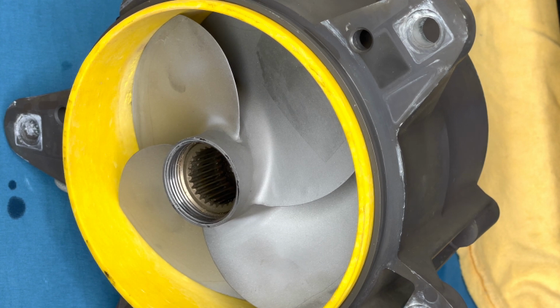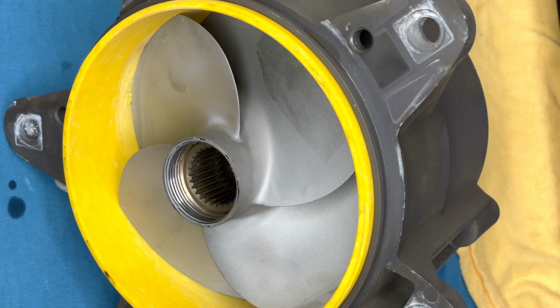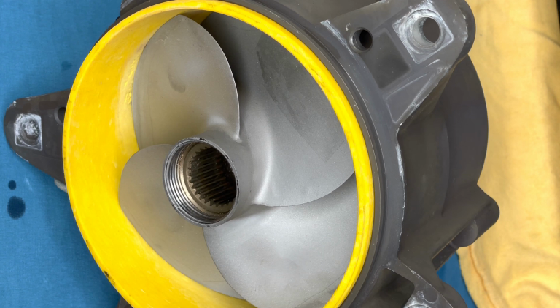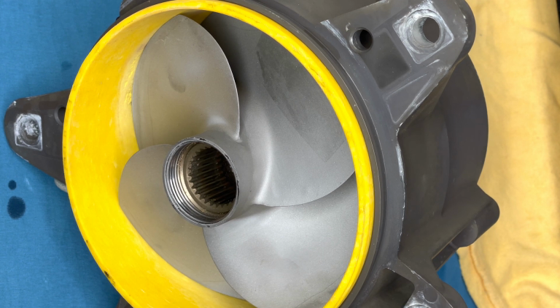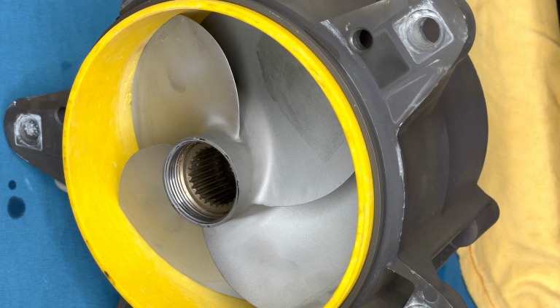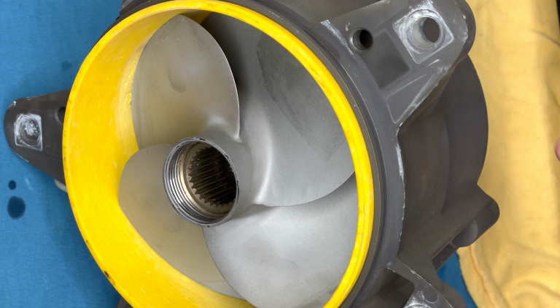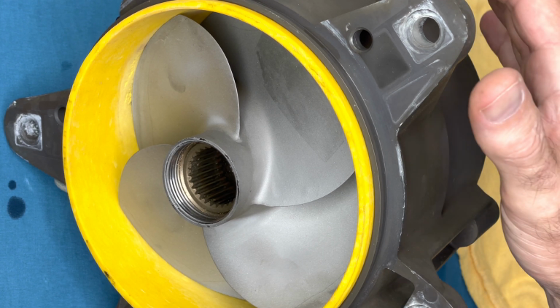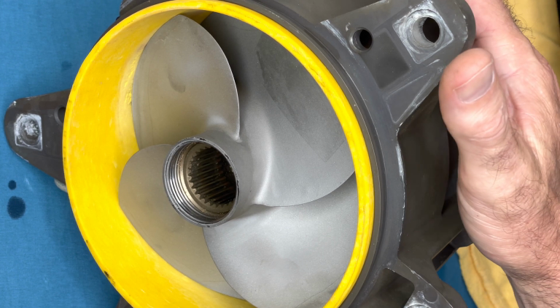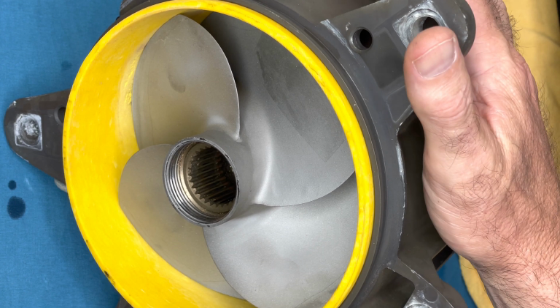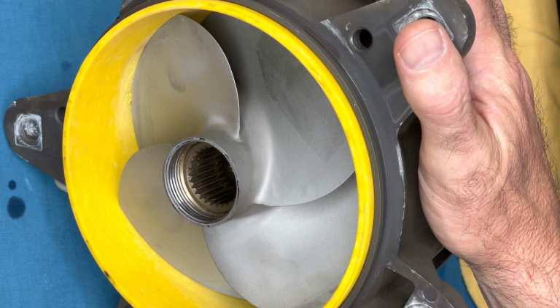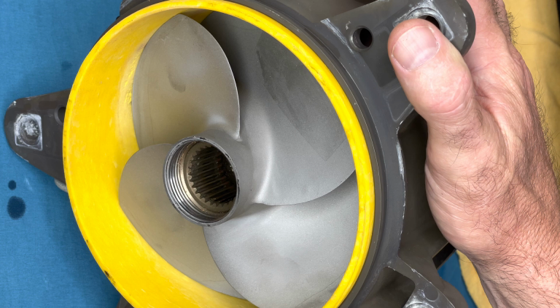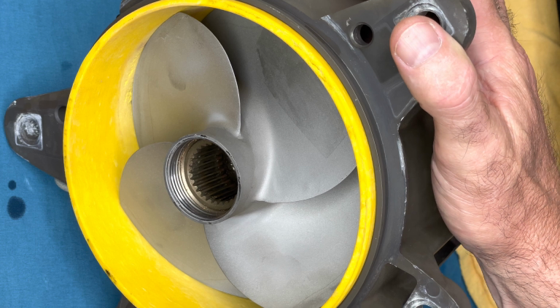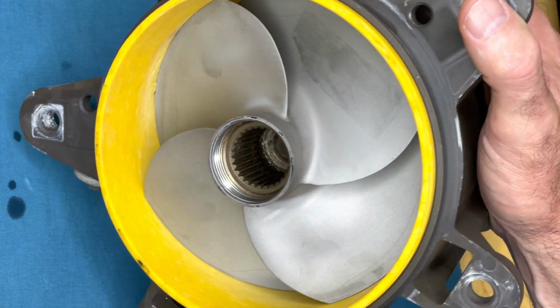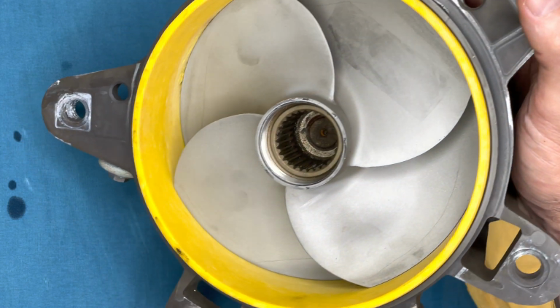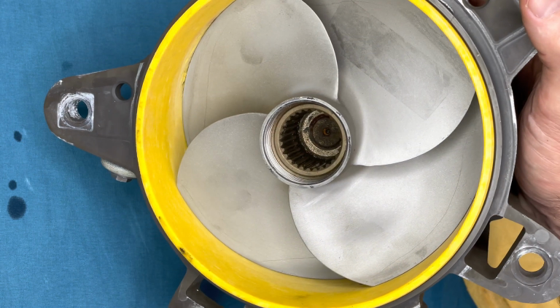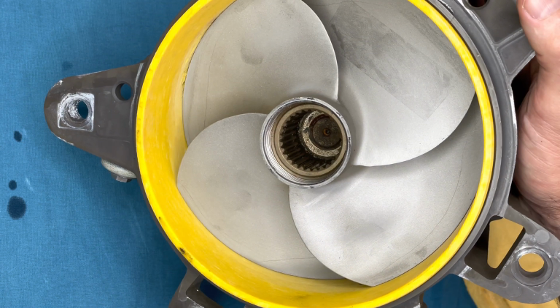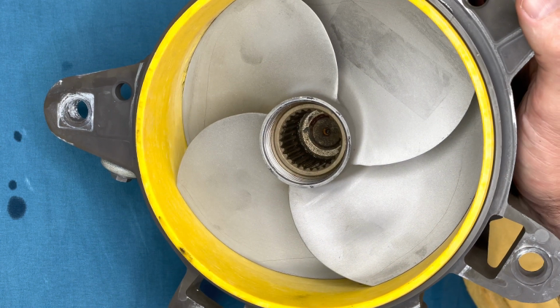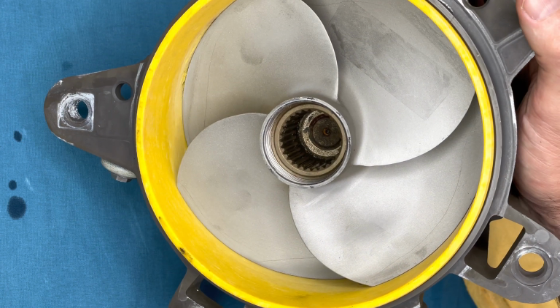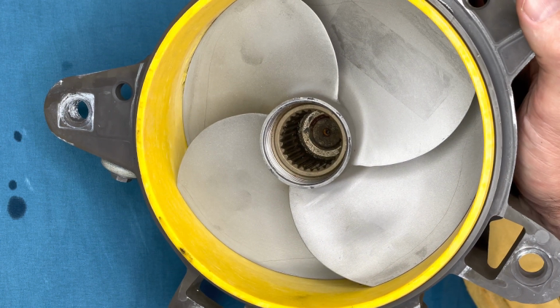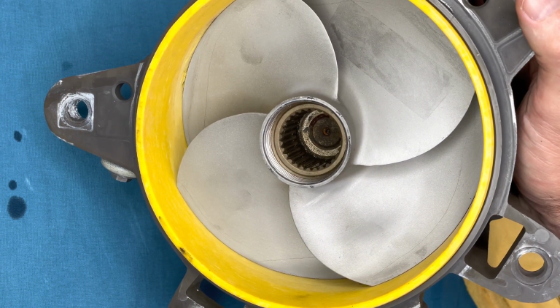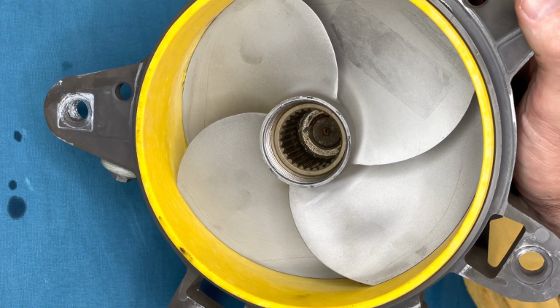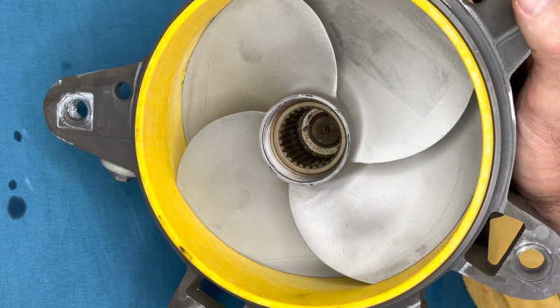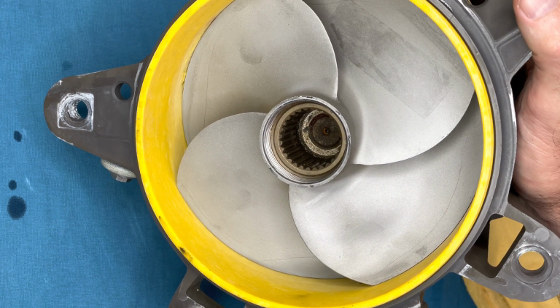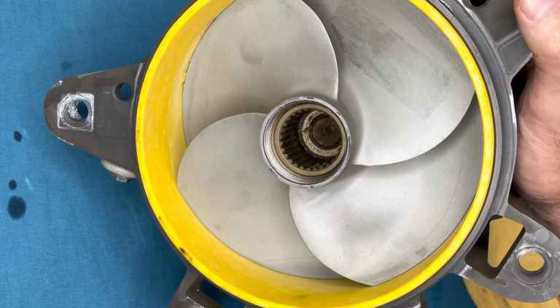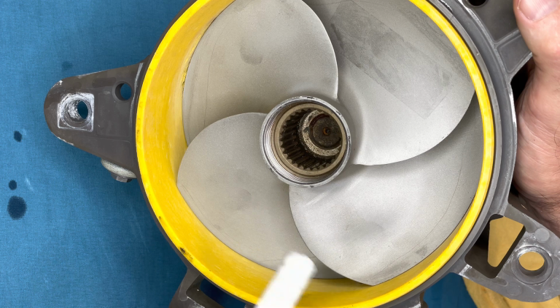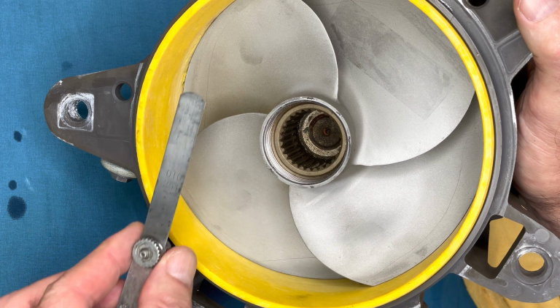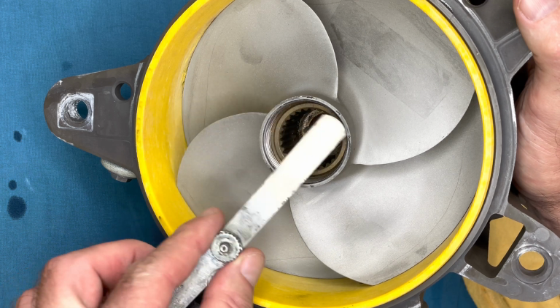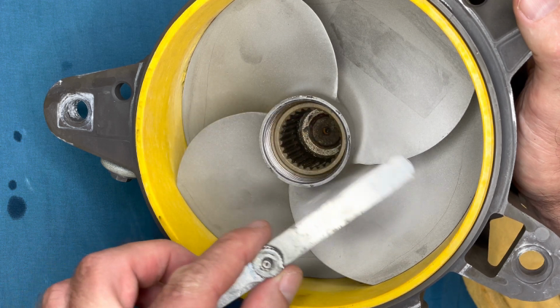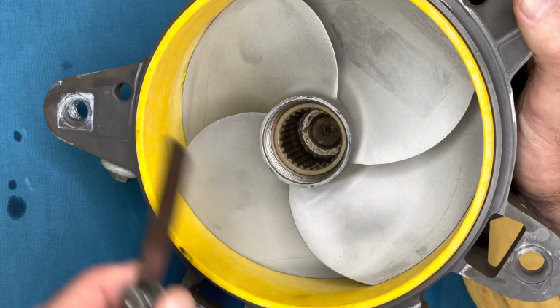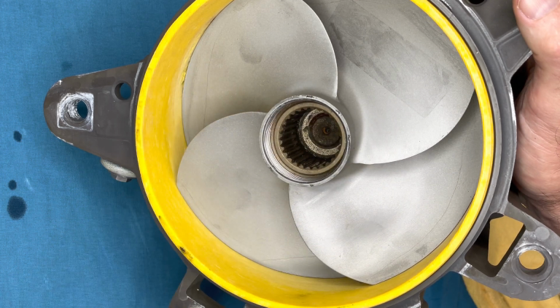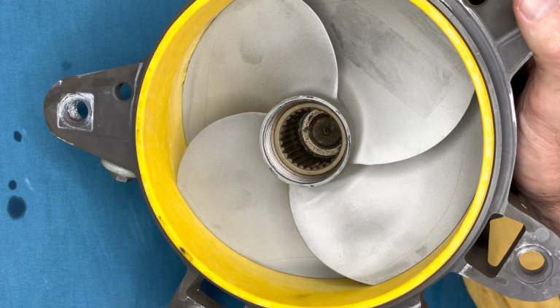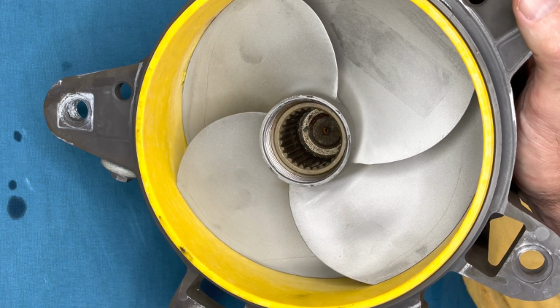Hi everyone. Here we have a C2 300 jet pump on which we did maintenance. On closer inspection we found that the pump cone was spun off.